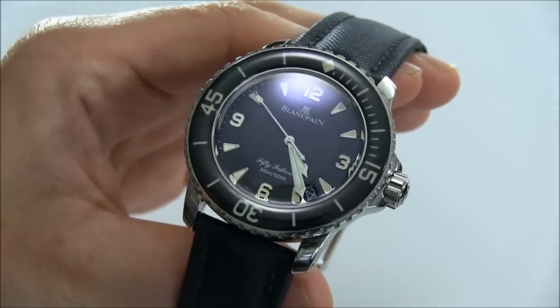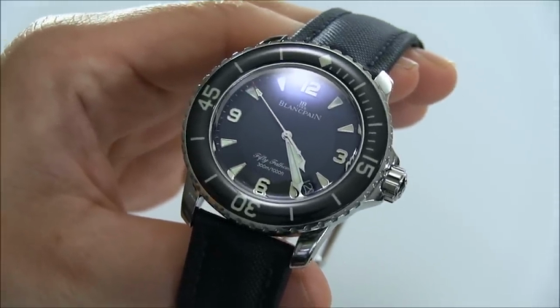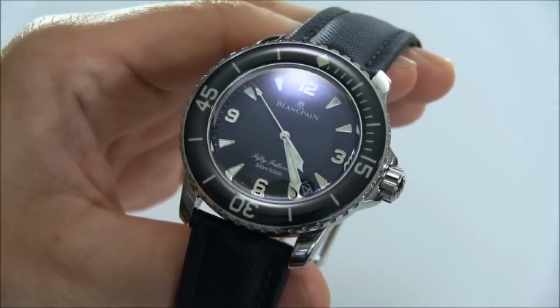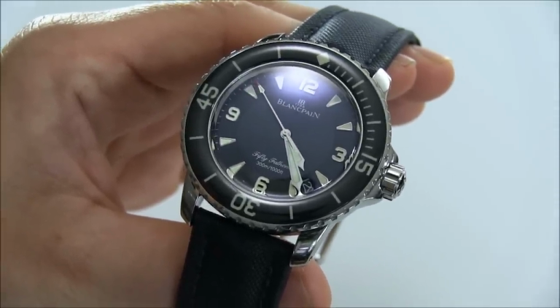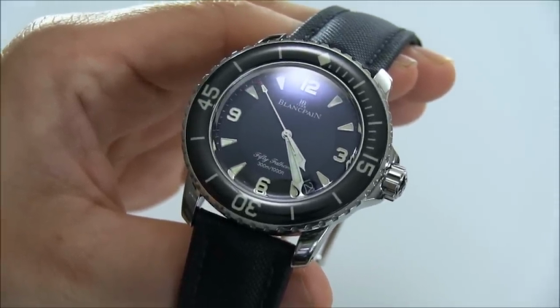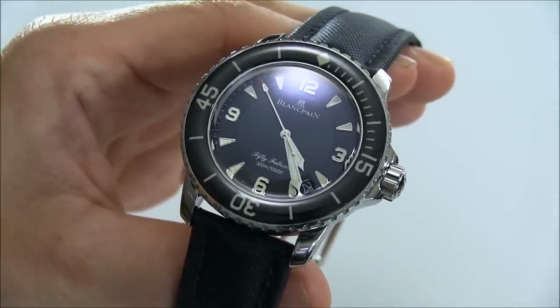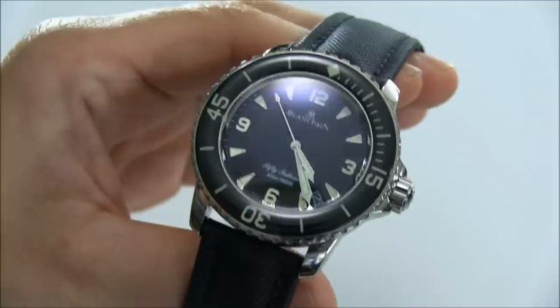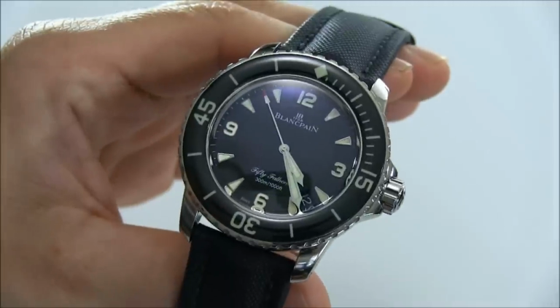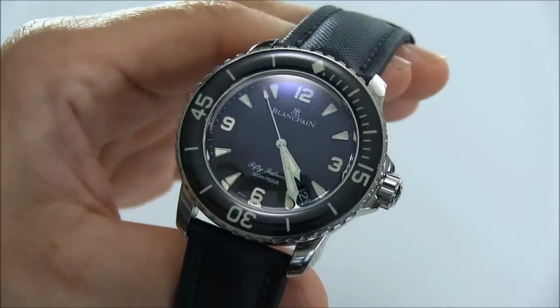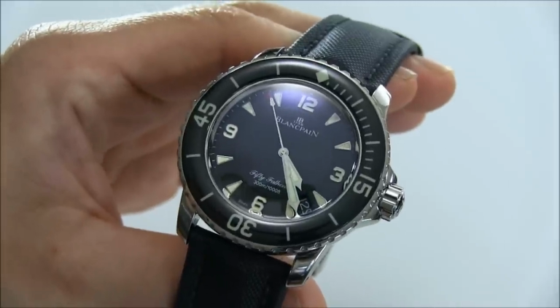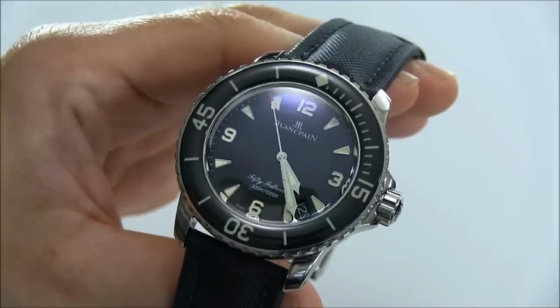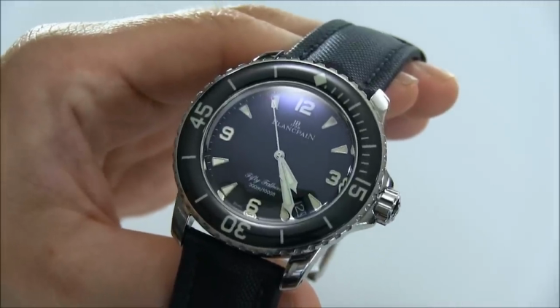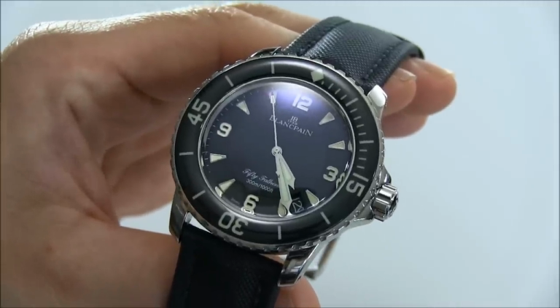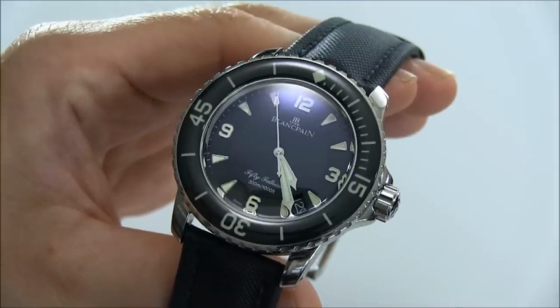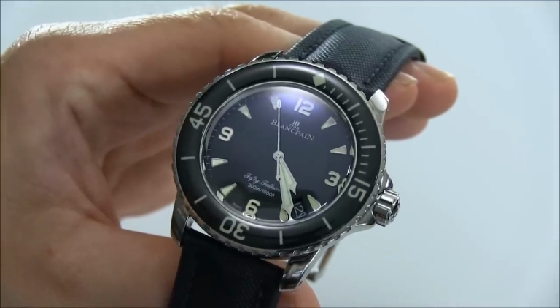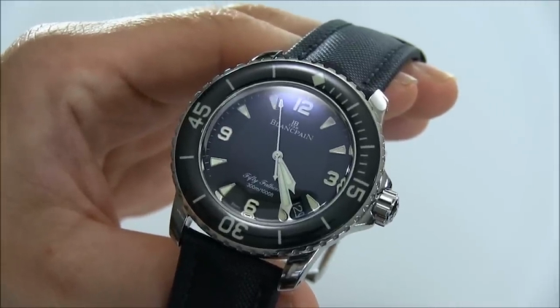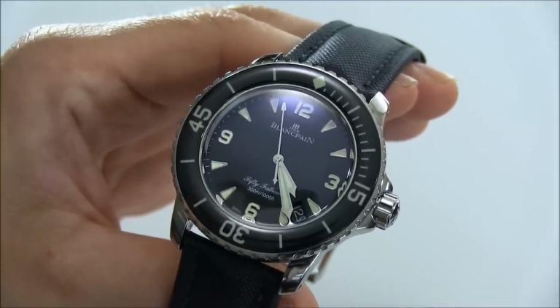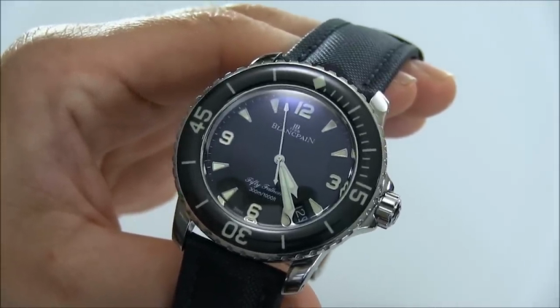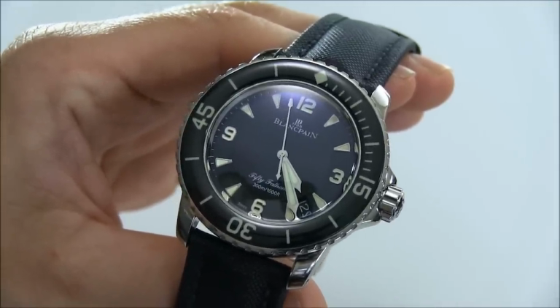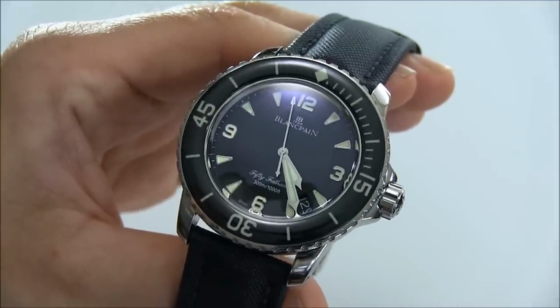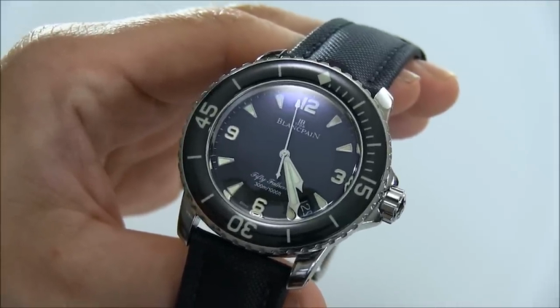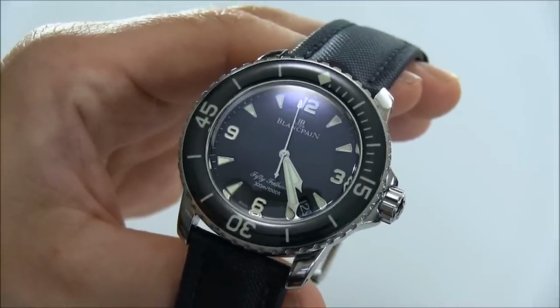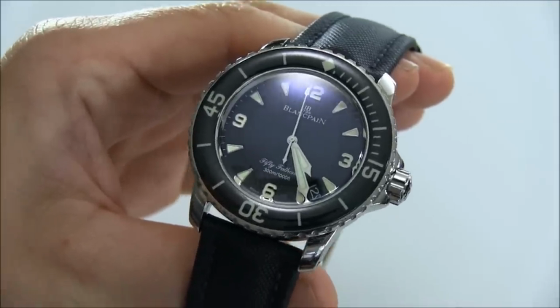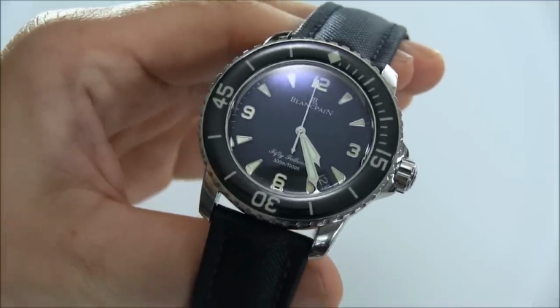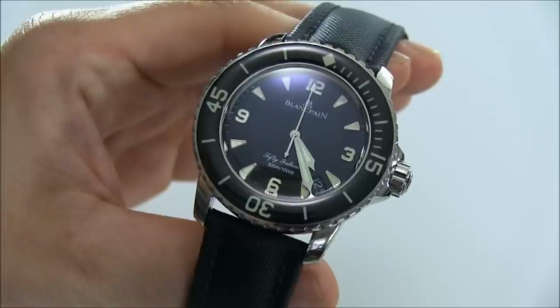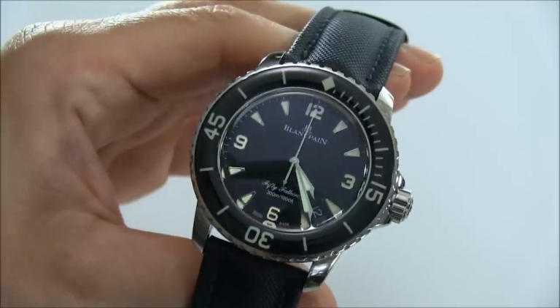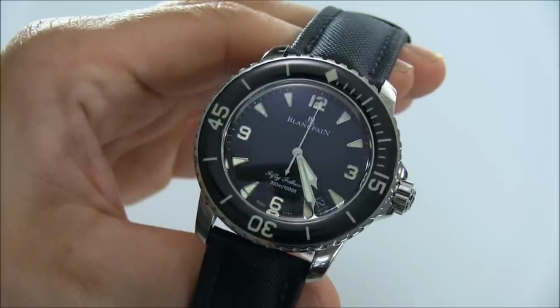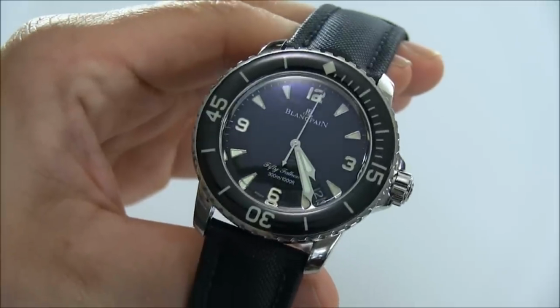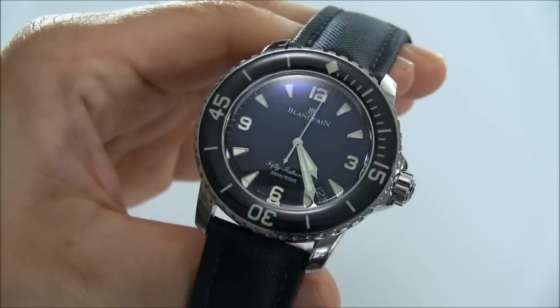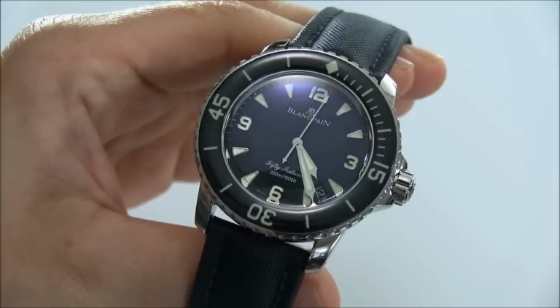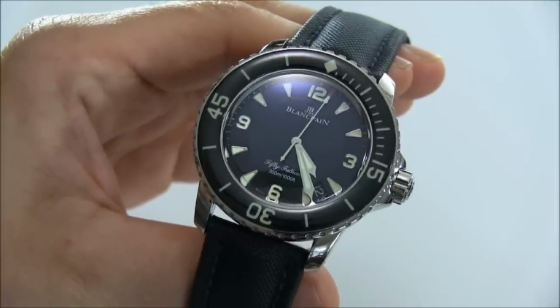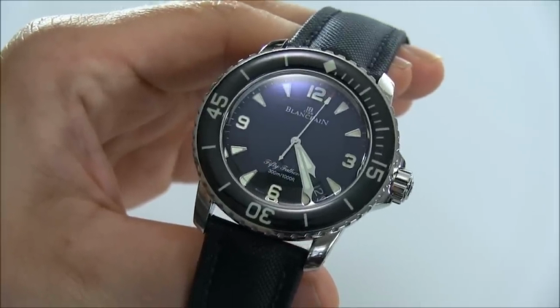Again, the Blancpain 50 Fathoms — this is the 5015 model. The retail price is $14,500, and you can see the full review soon on A Blog to Watch. Thanks.